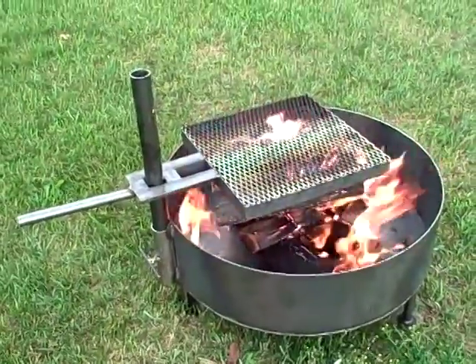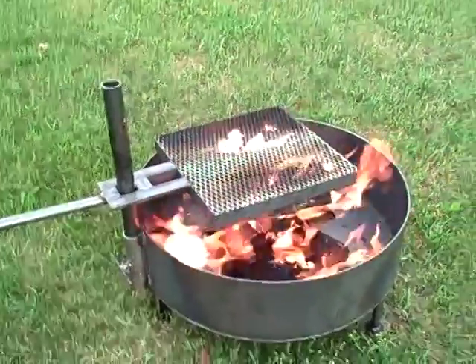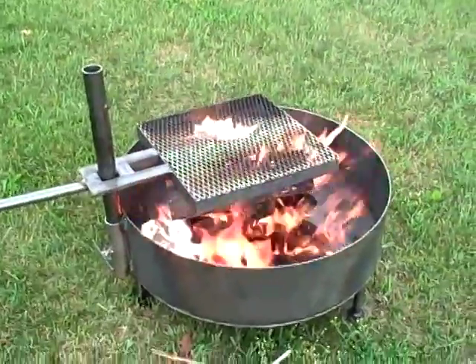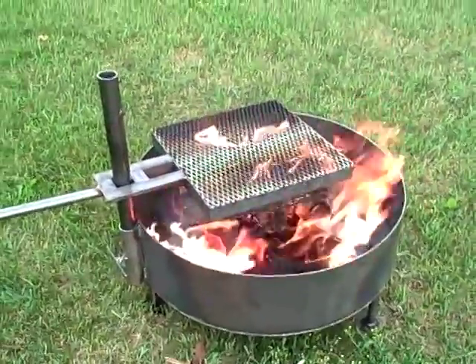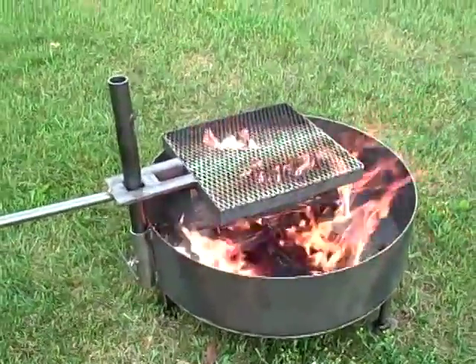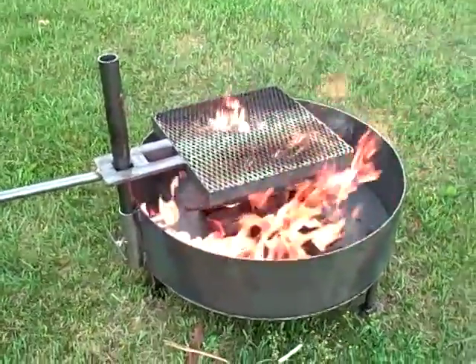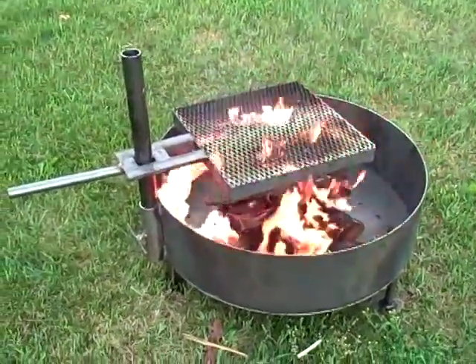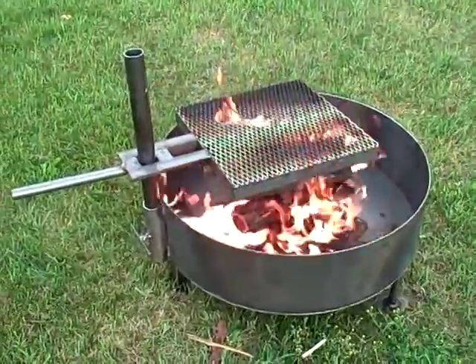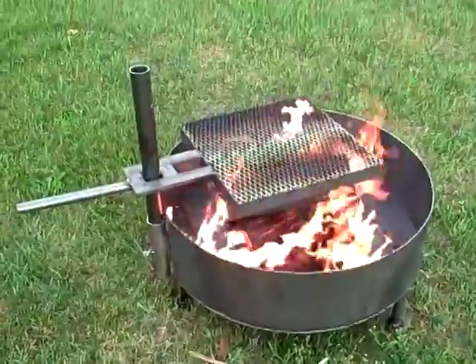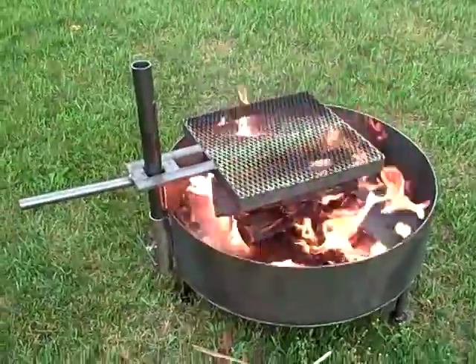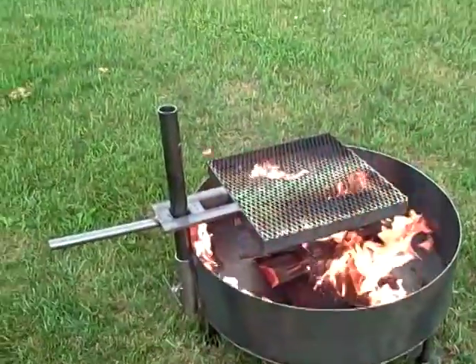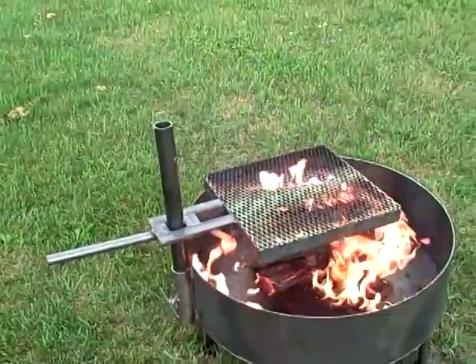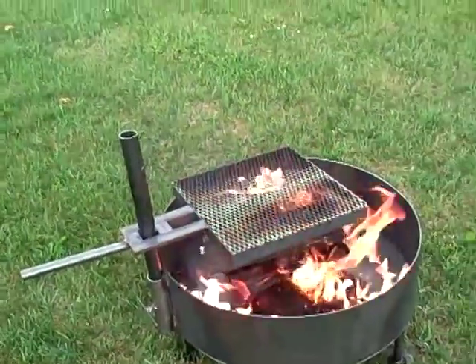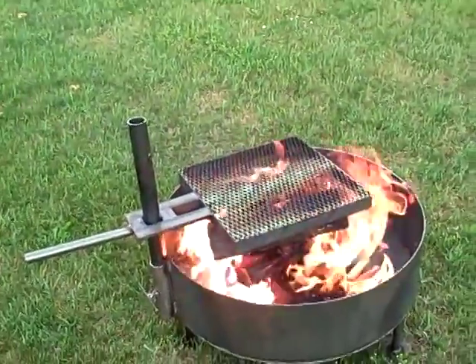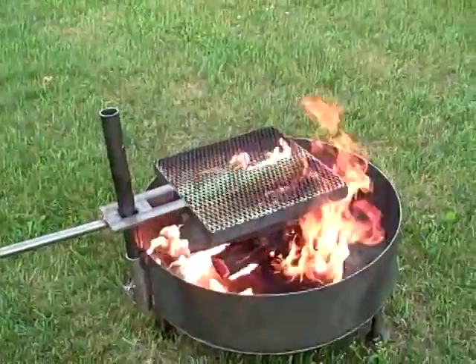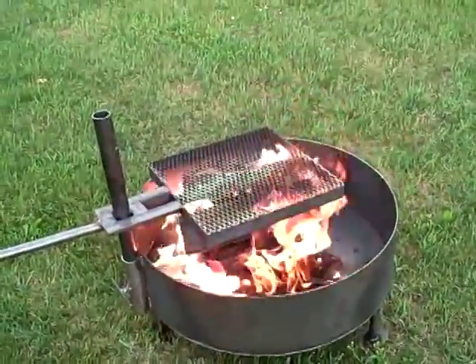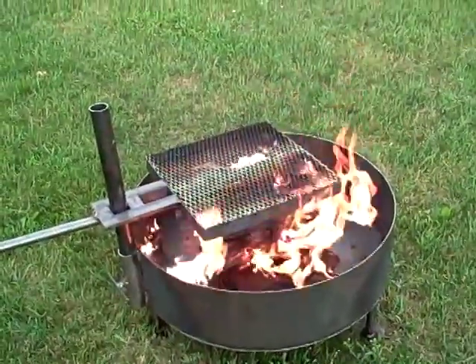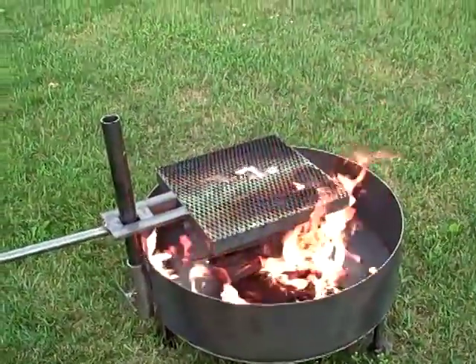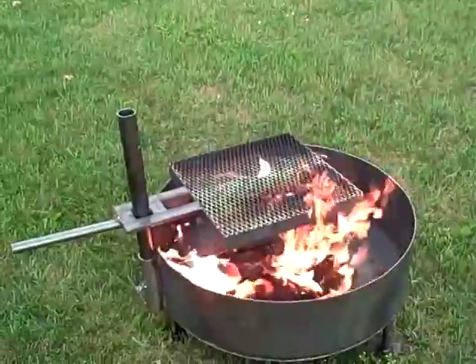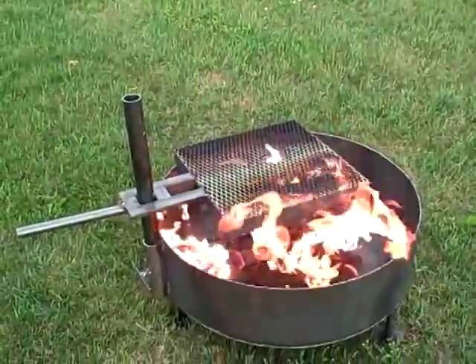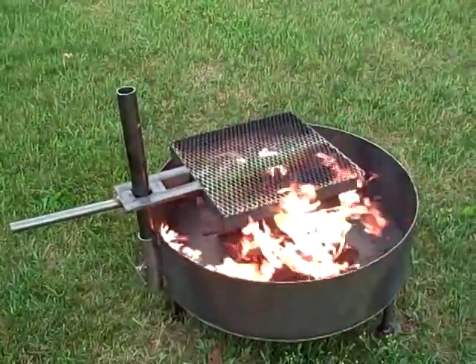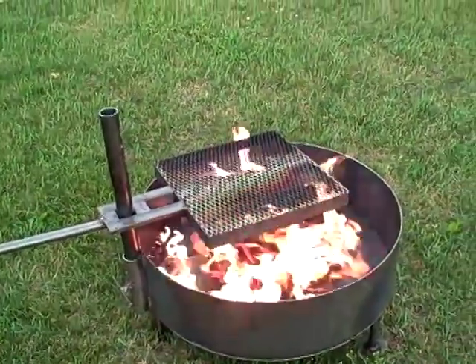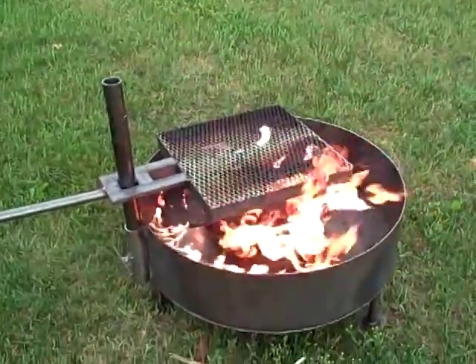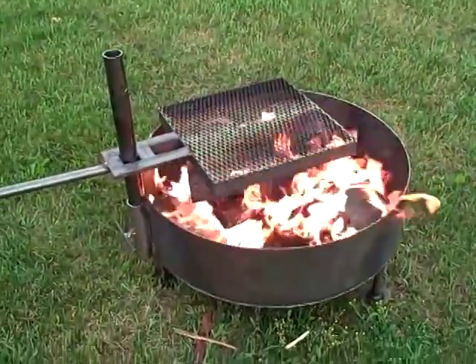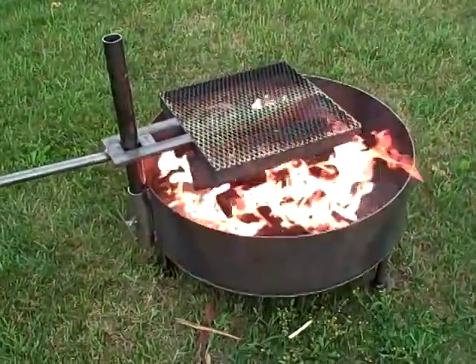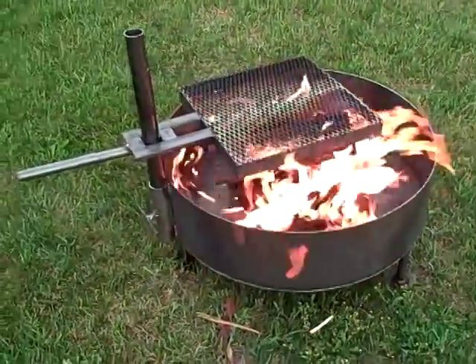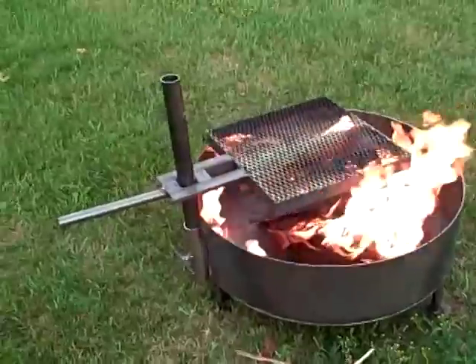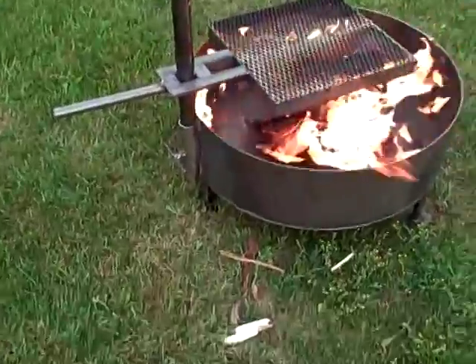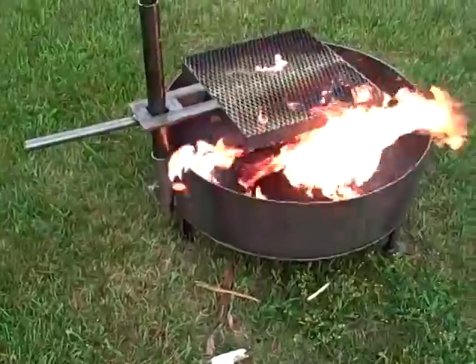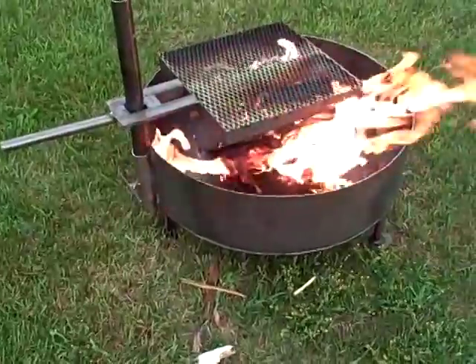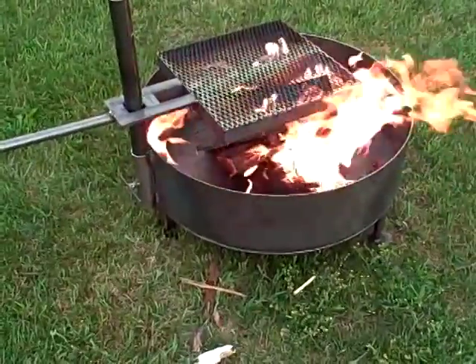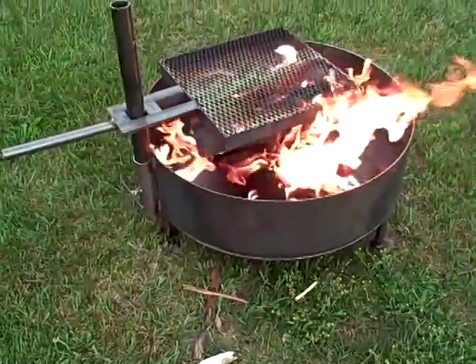As I said, it's all three-sixteenths-inch thick steel. This isn't your junk from Menards, Northern Hydraulics, and Home Depot. This is Minnesota-built quality steel.